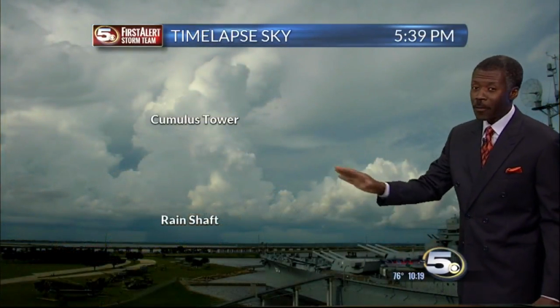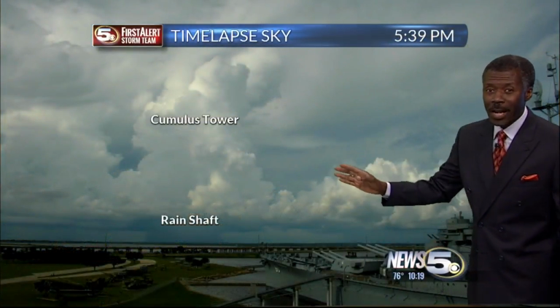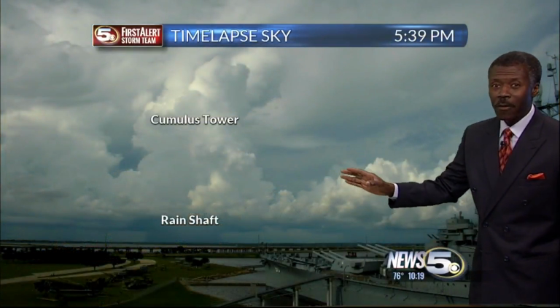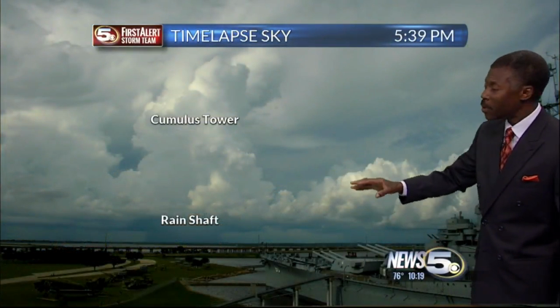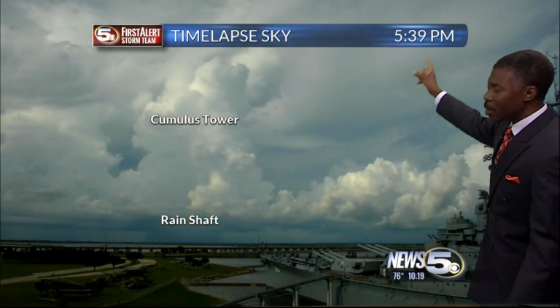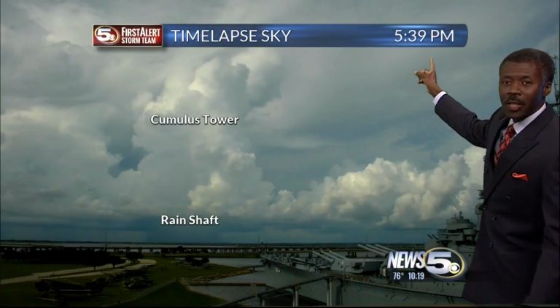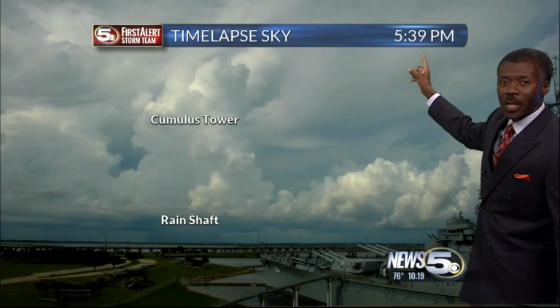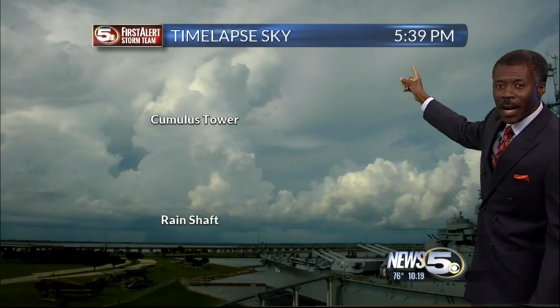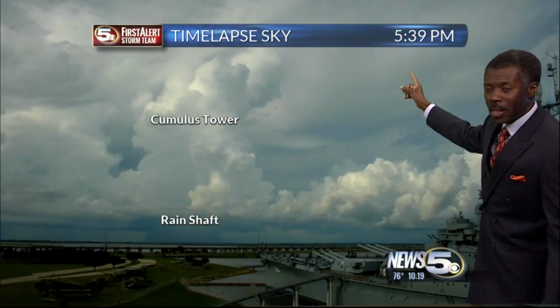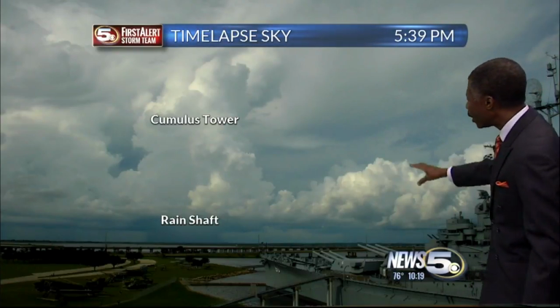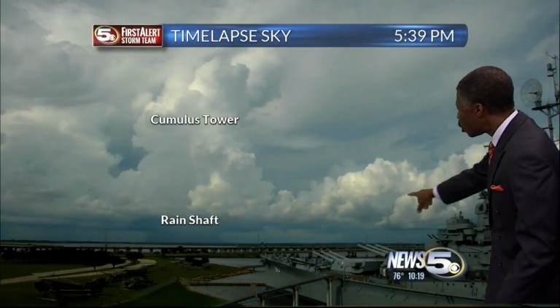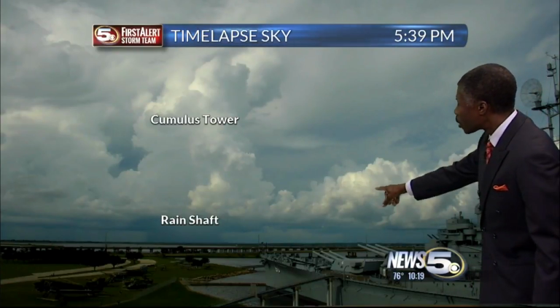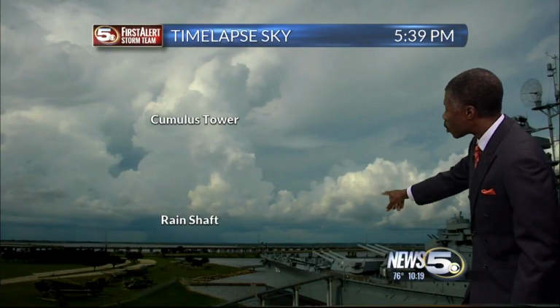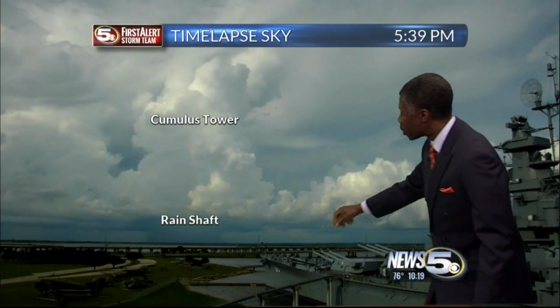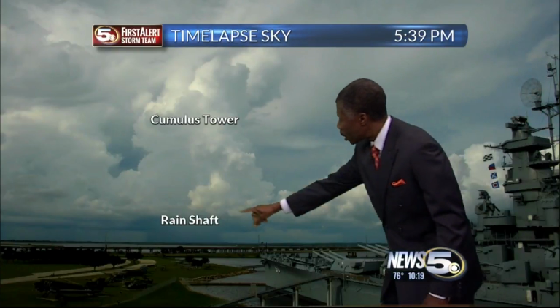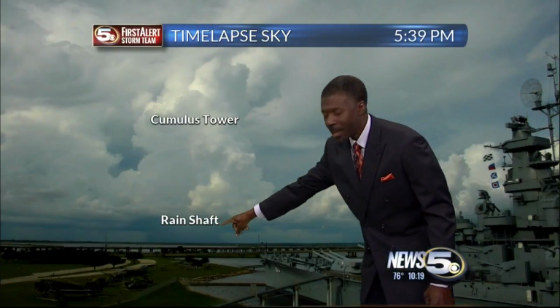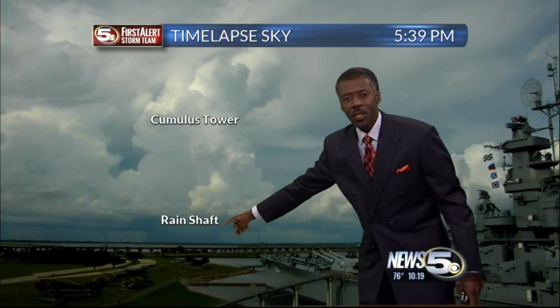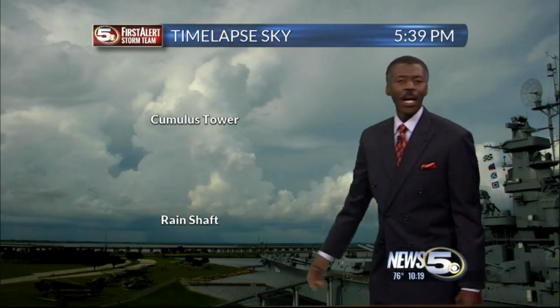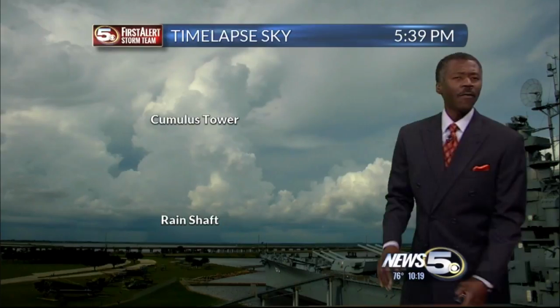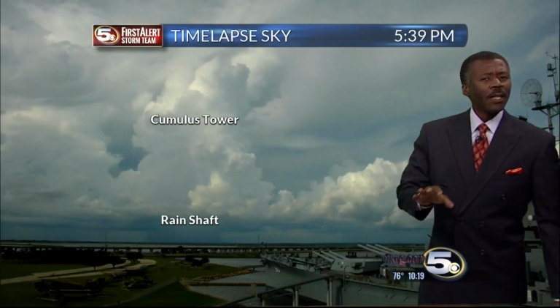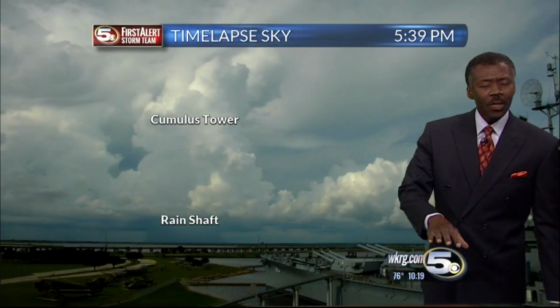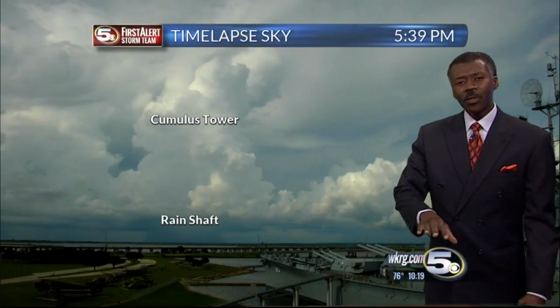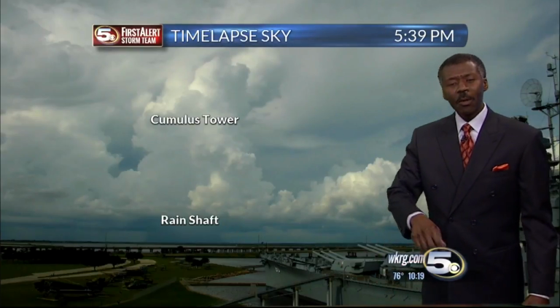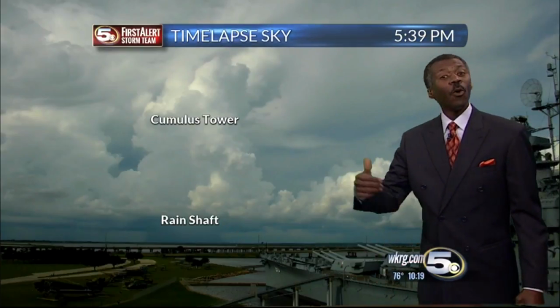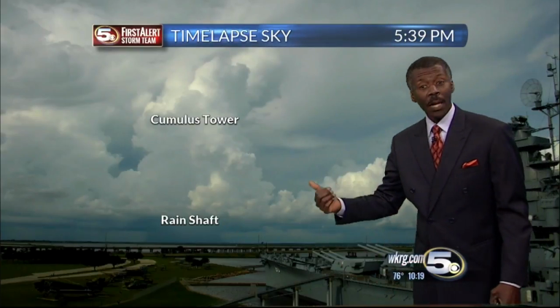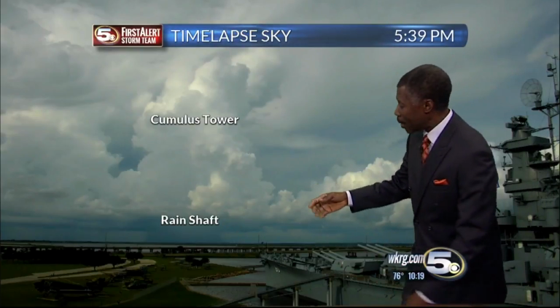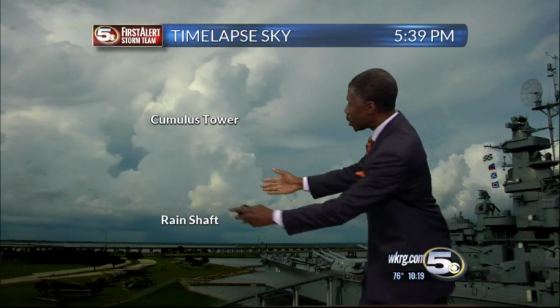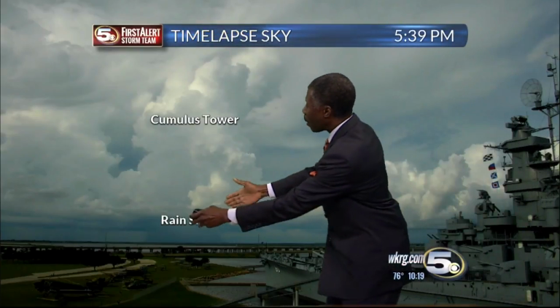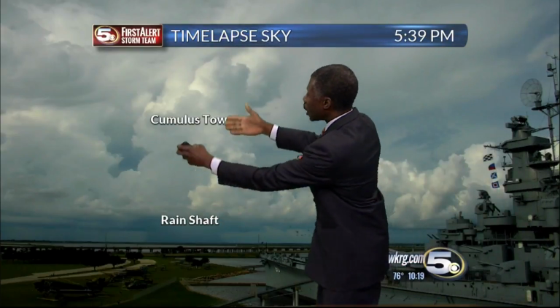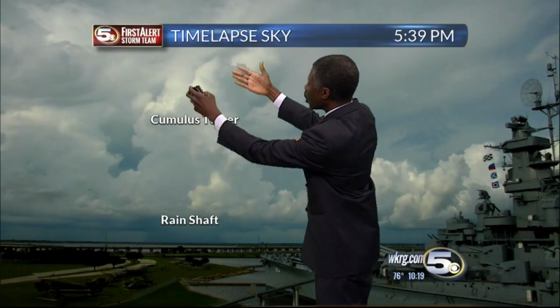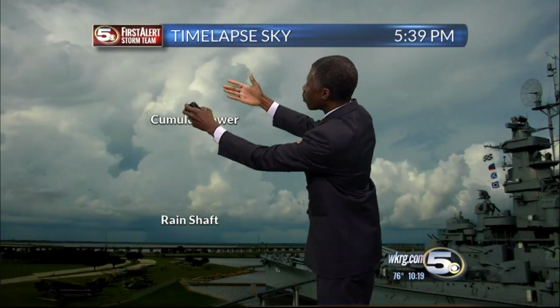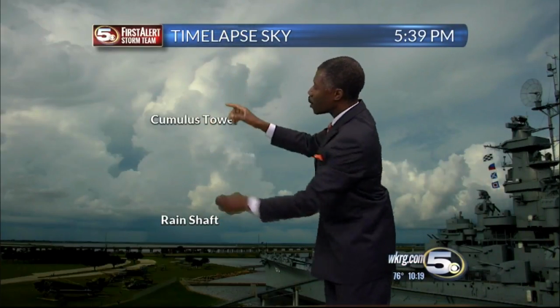It'll be different times in different places, but look at the timestamp — 5:39. Cumulus clouds across the delta, in the distance a rain shaft. That was the thunderstorm that was over Bay Manette. You can see the top of it, that little tower right there.